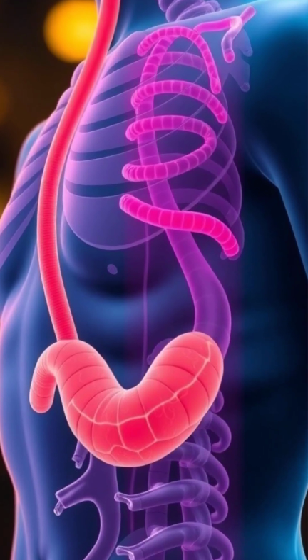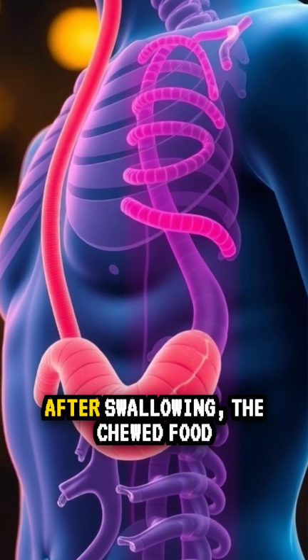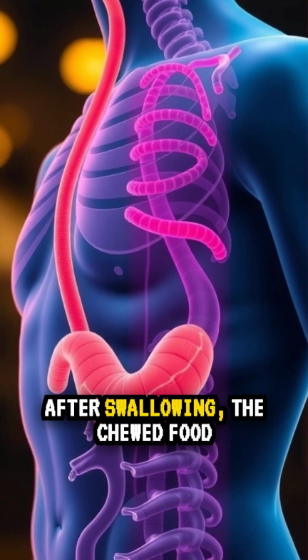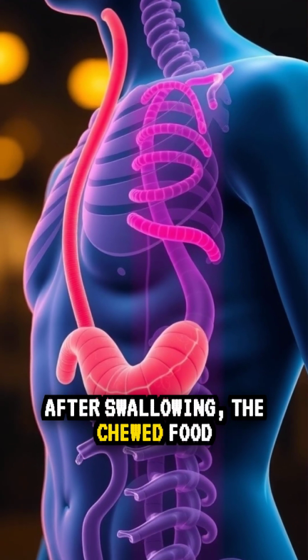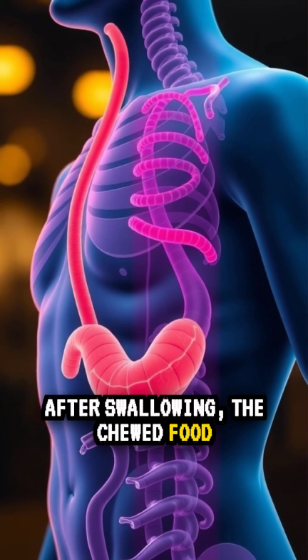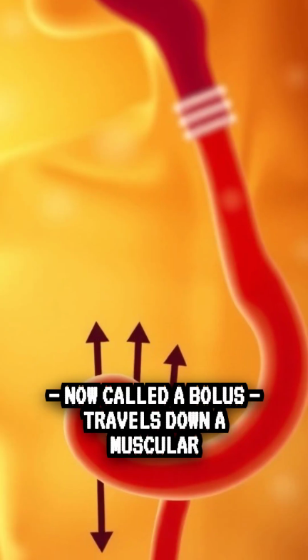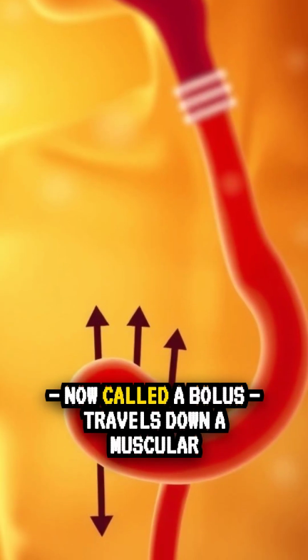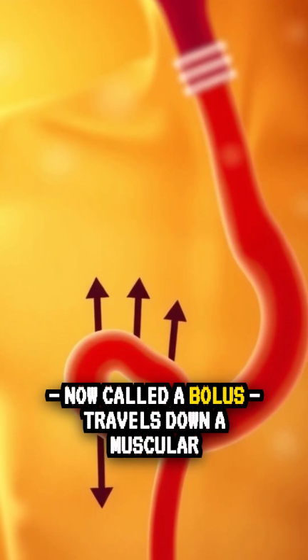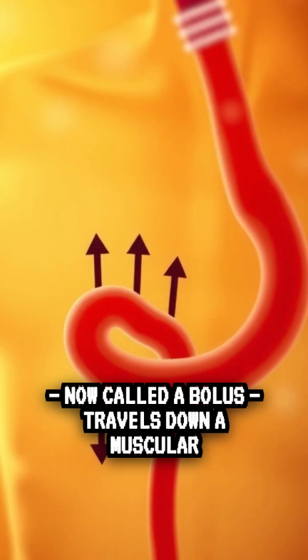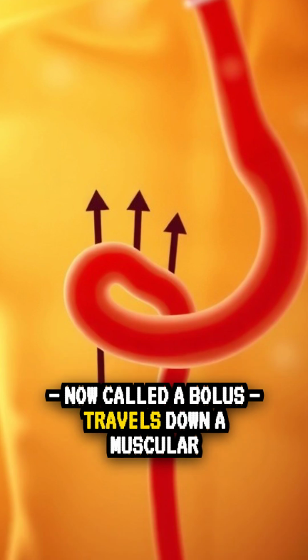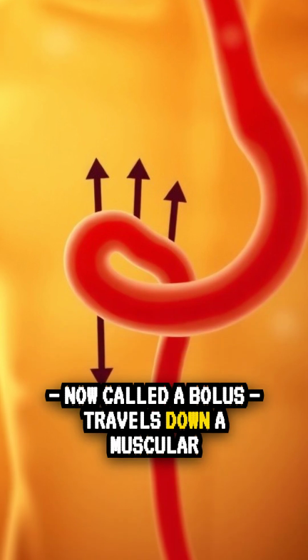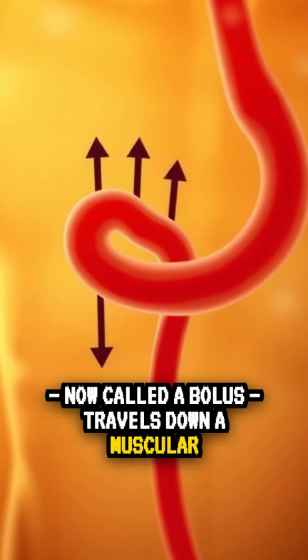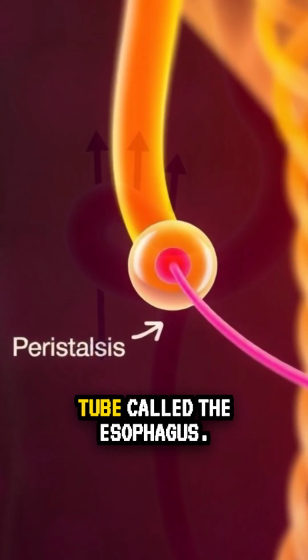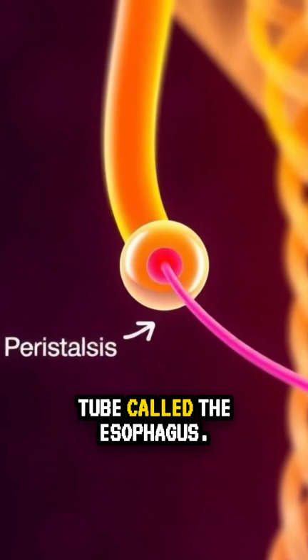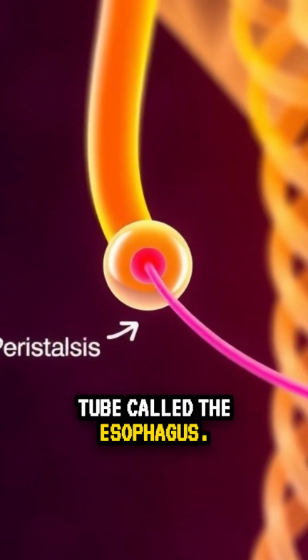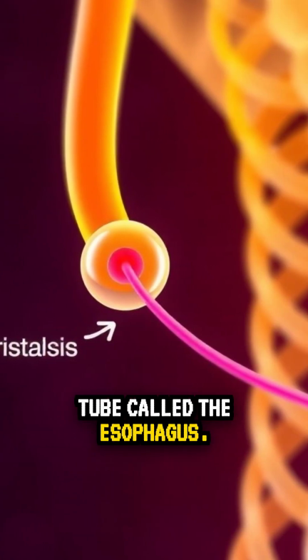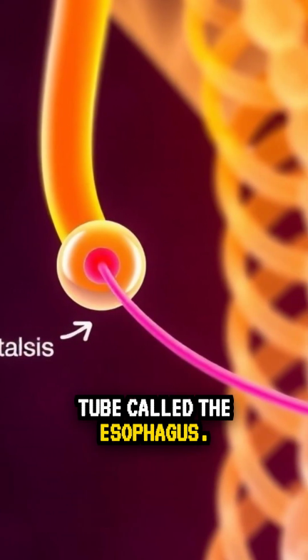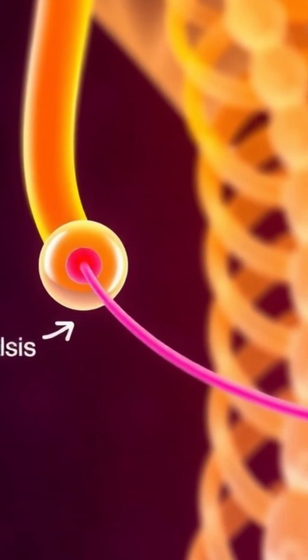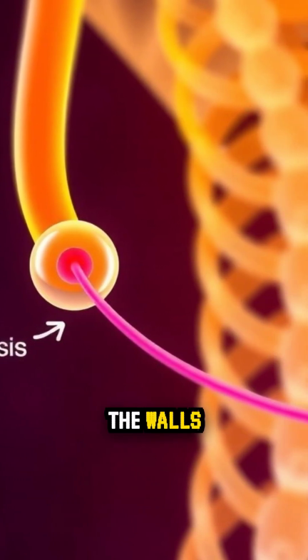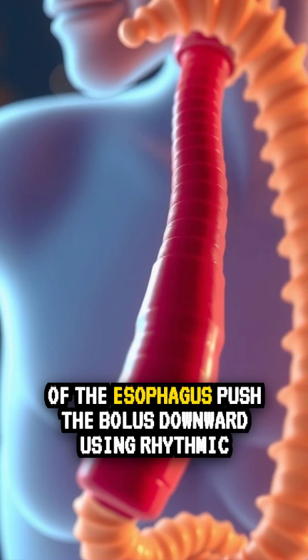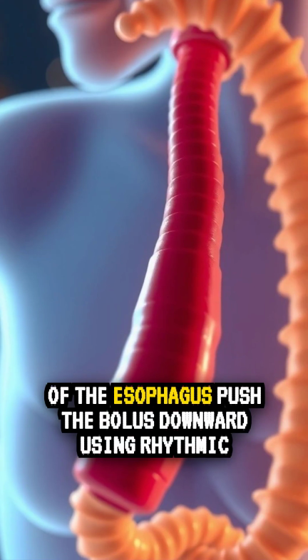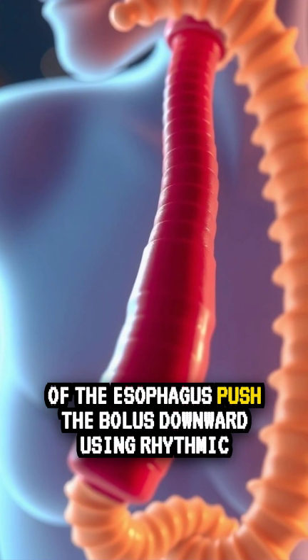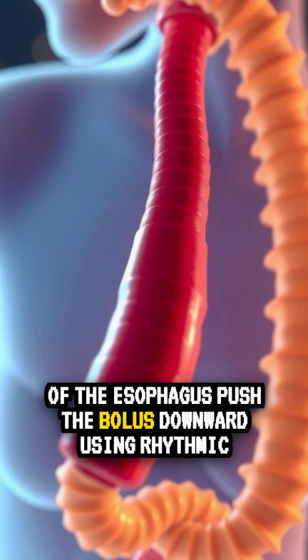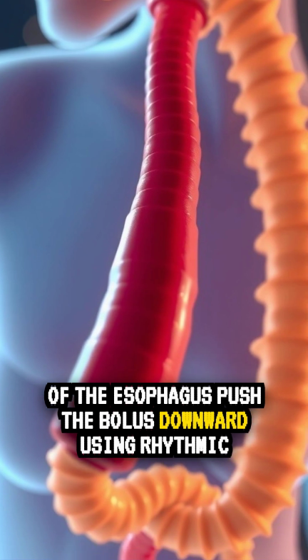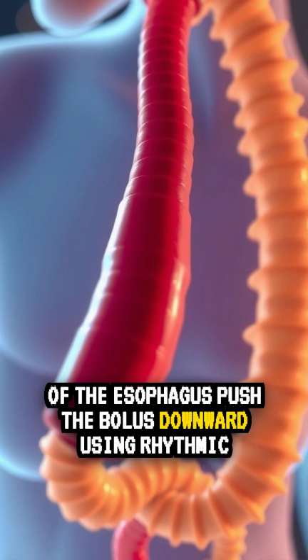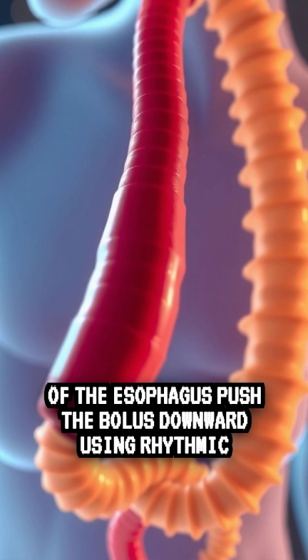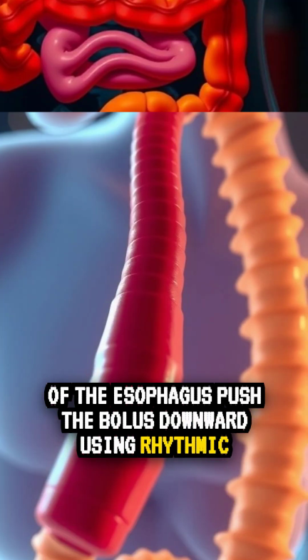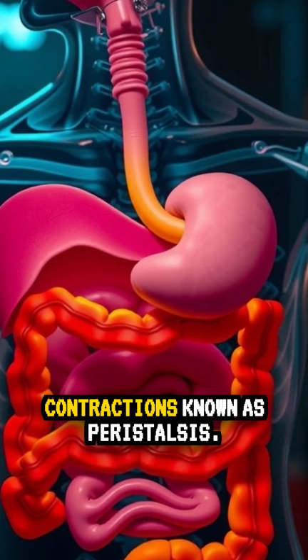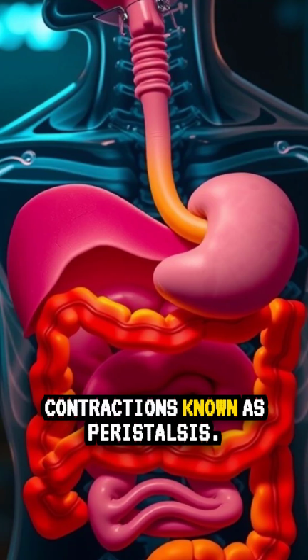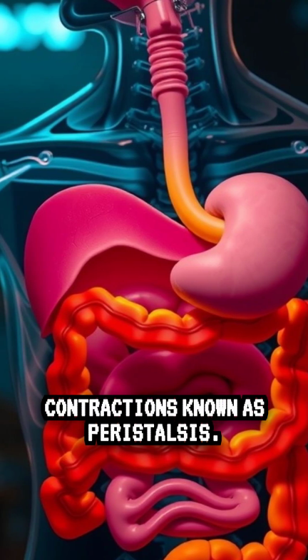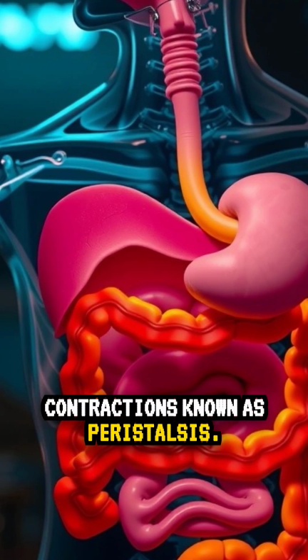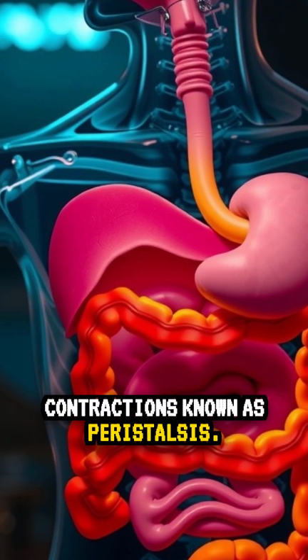After swallowing, the chewed food, now called a bolus, travels down a muscular tube called the esophagus. The walls of the esophagus push the bolus downward using rhythmic contractions known as peristalsis.